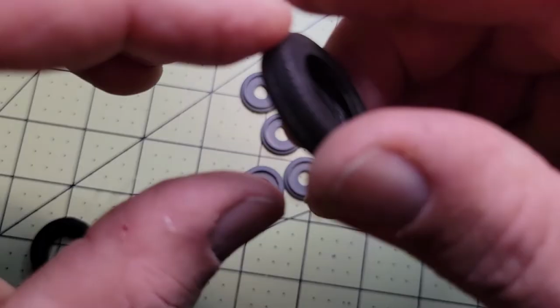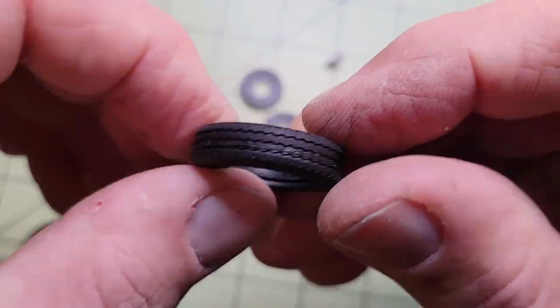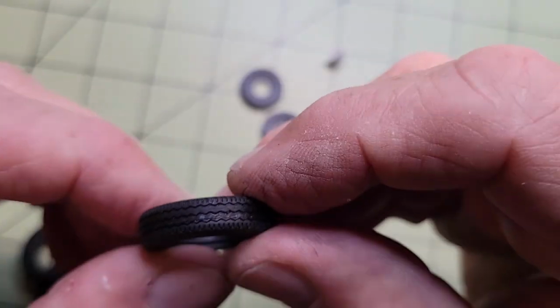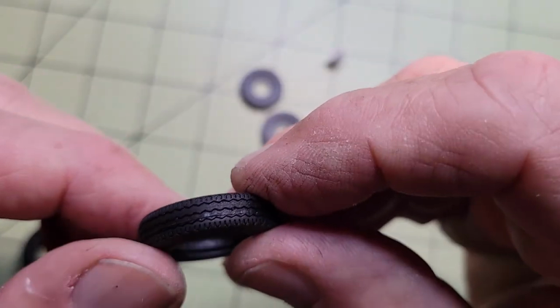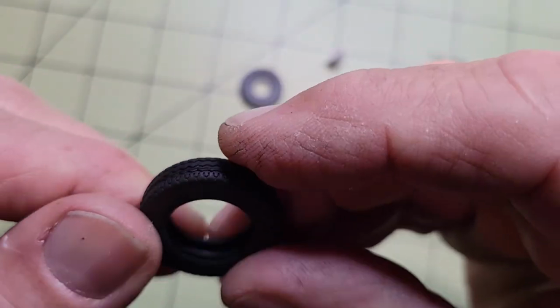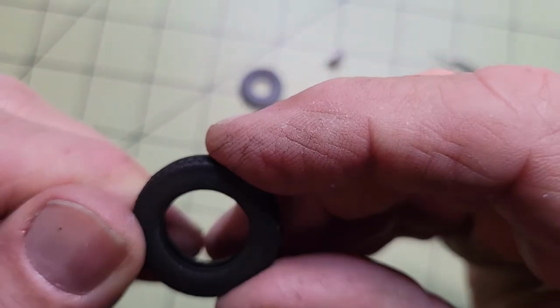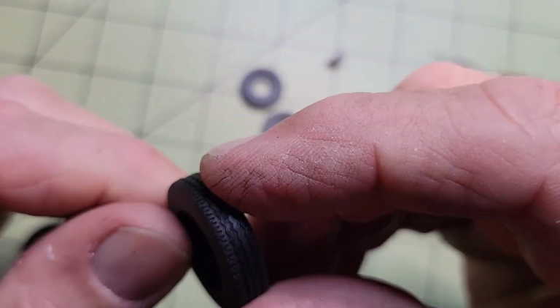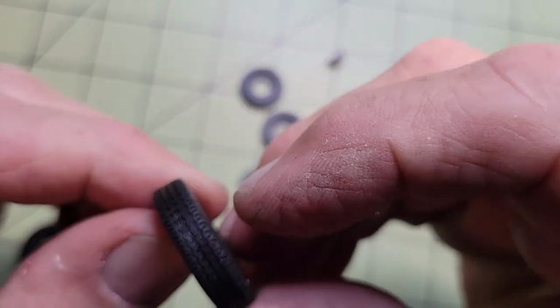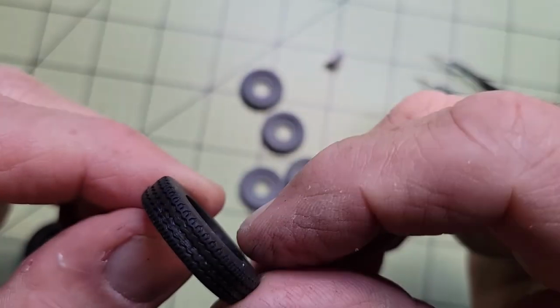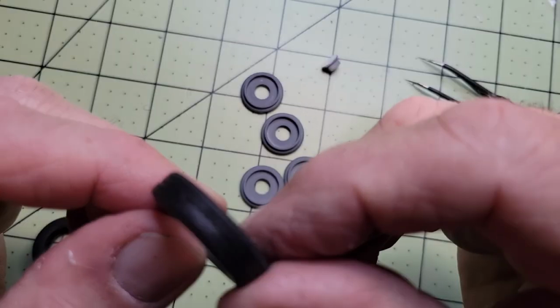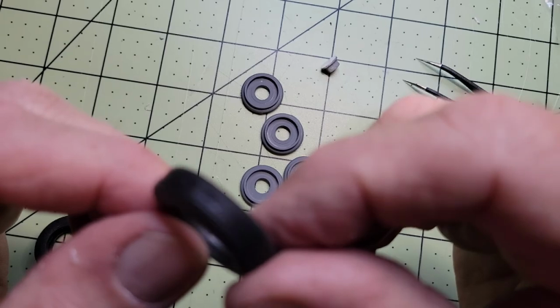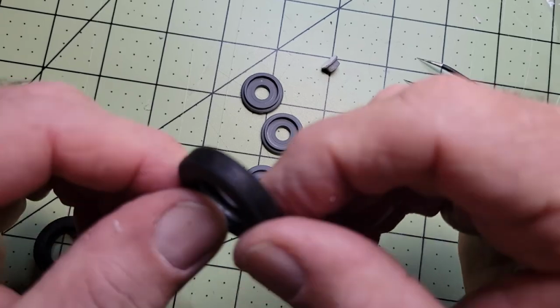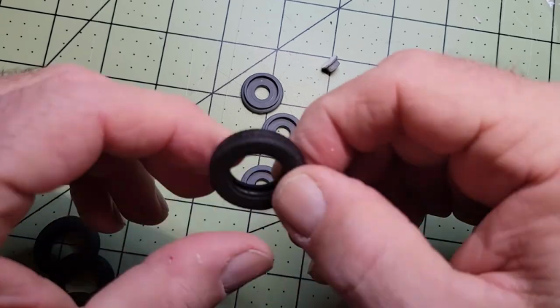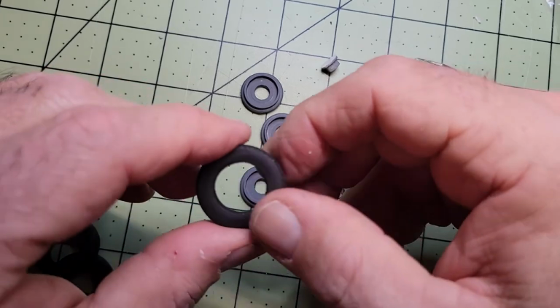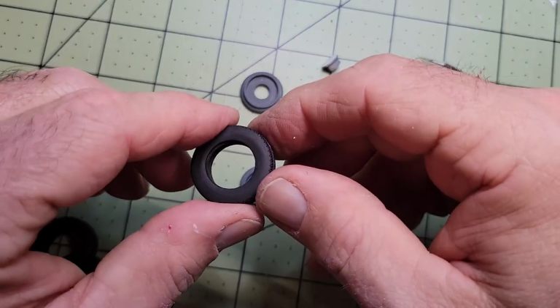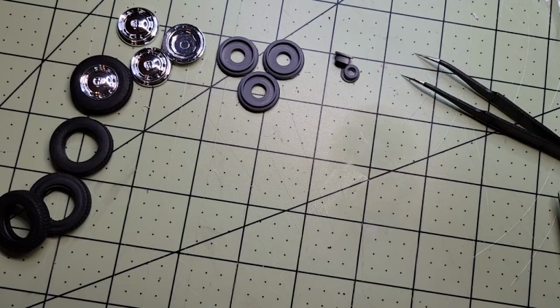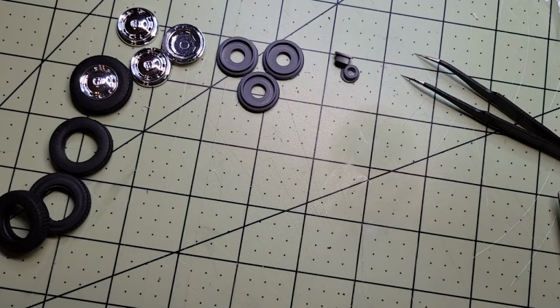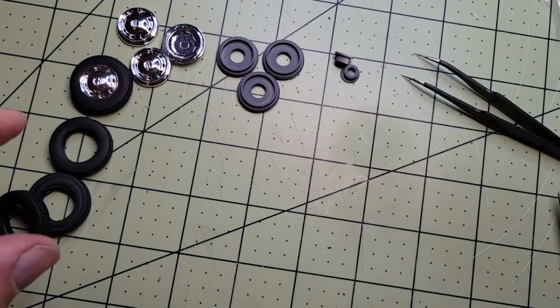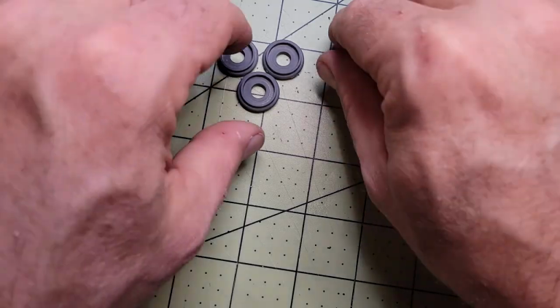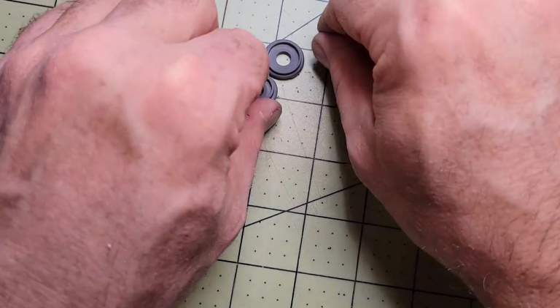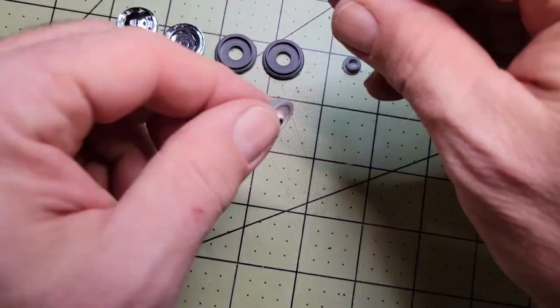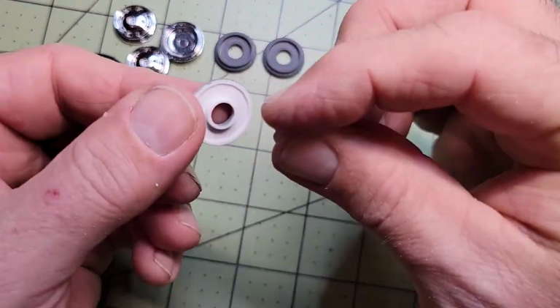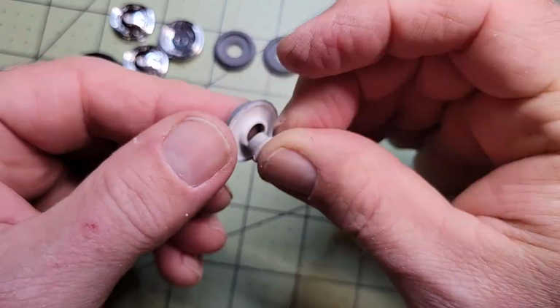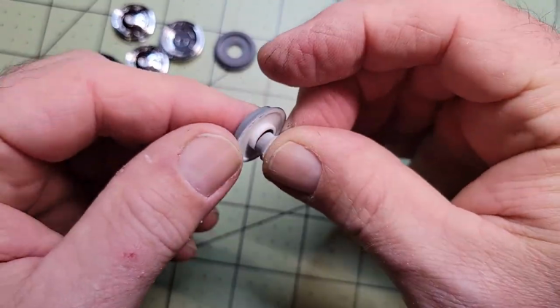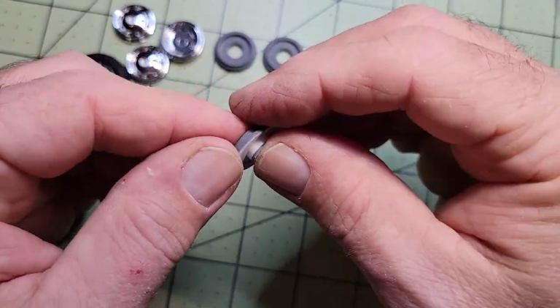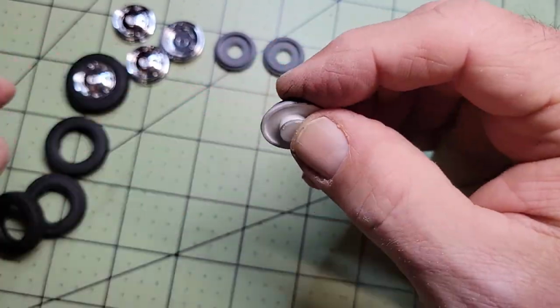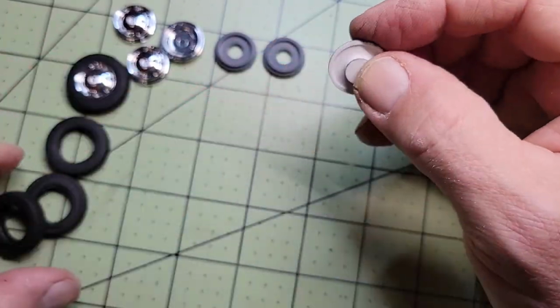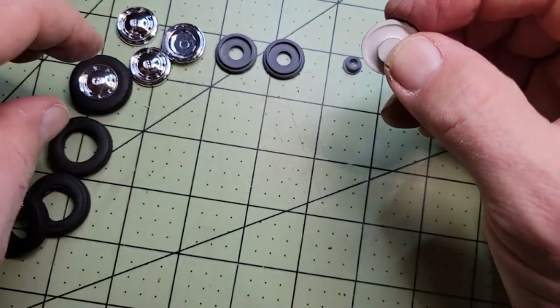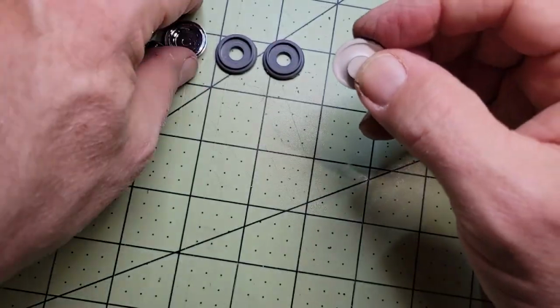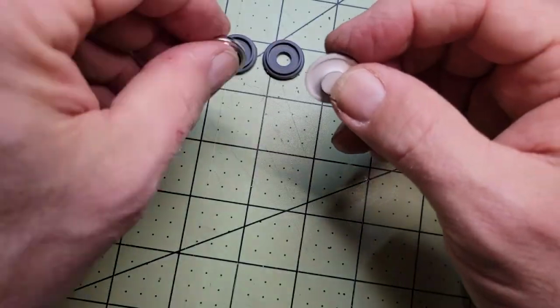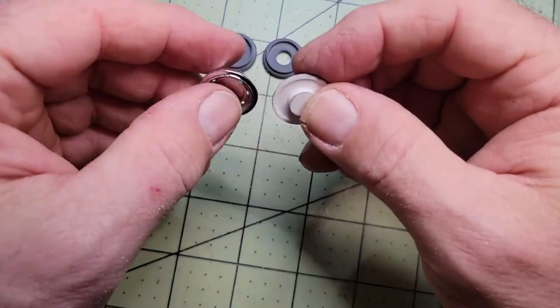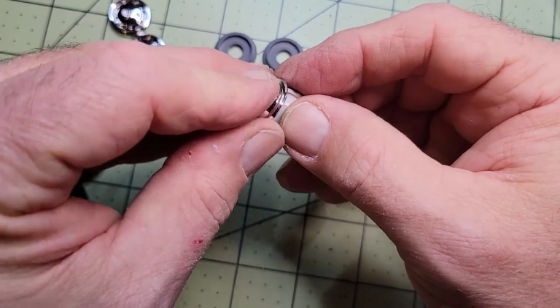As far as the molding detail goes, I believe the tires were the most impressive for me. I don't think it would take much weathering at all to make these things look real.